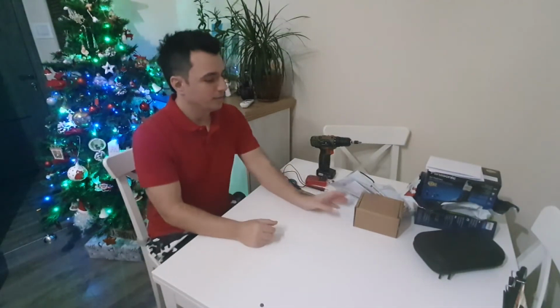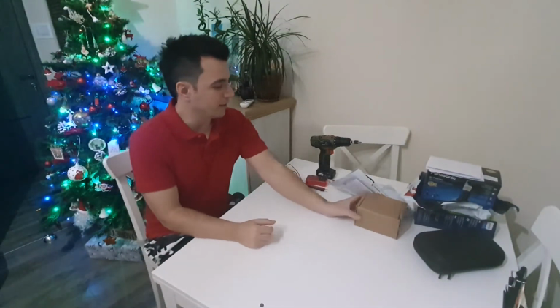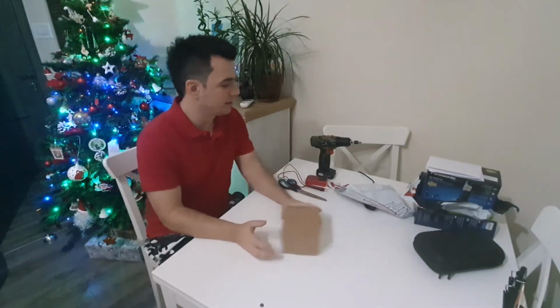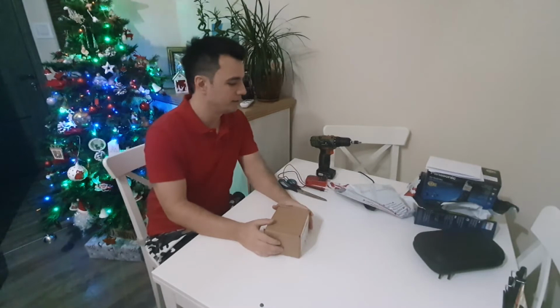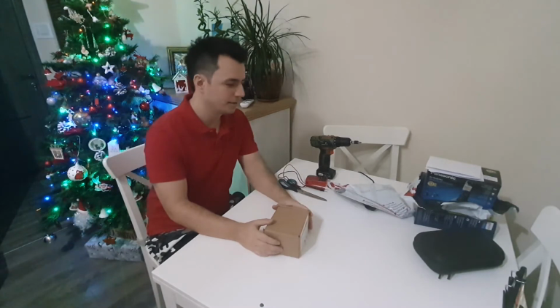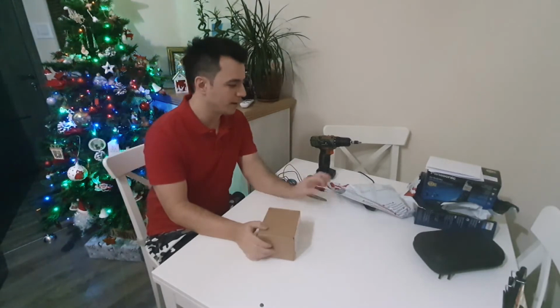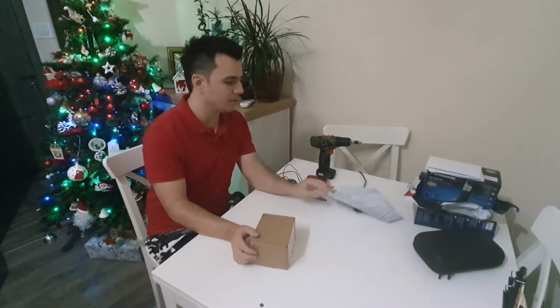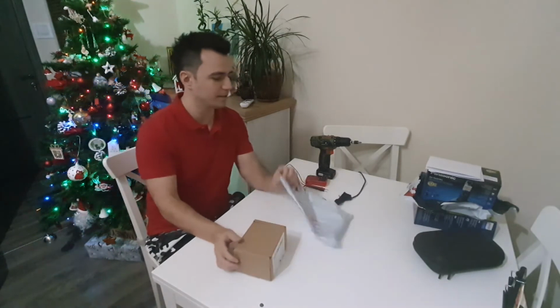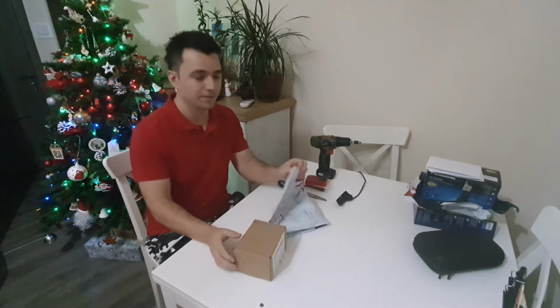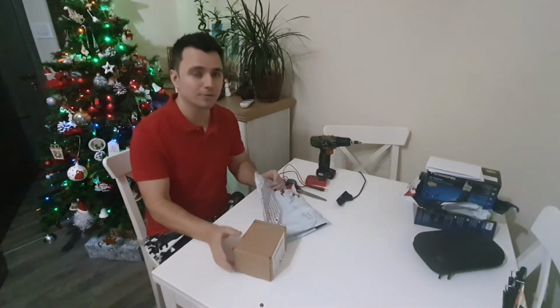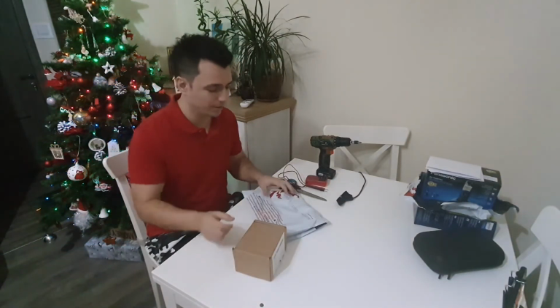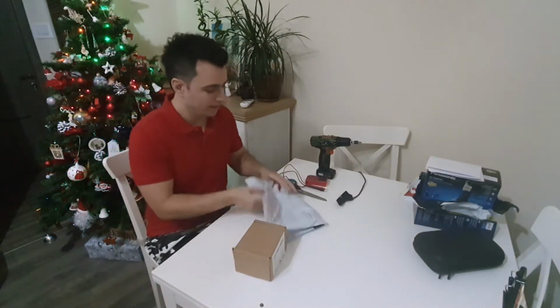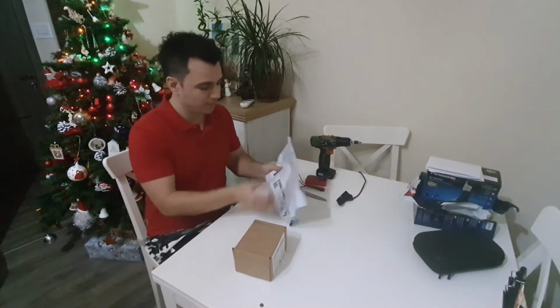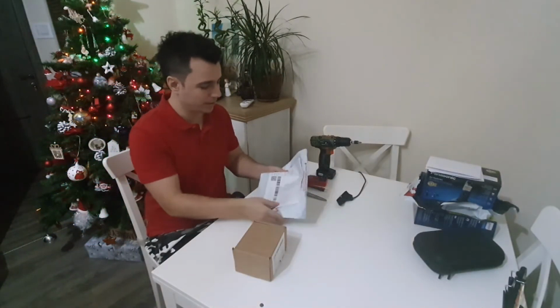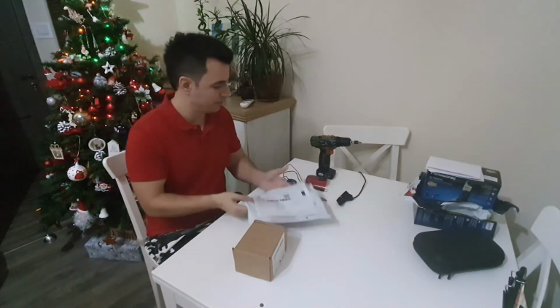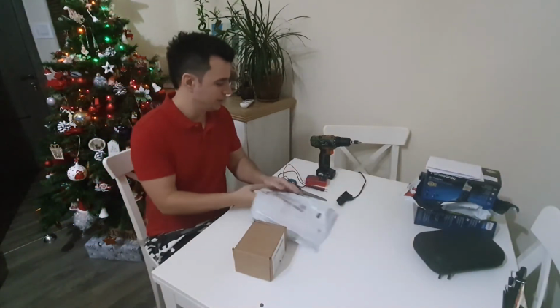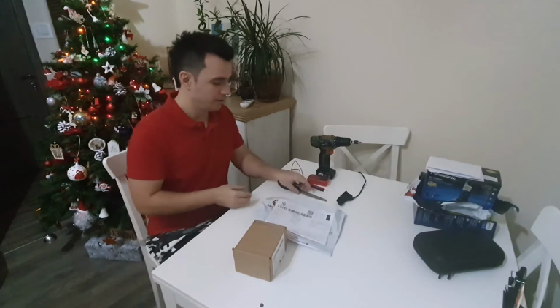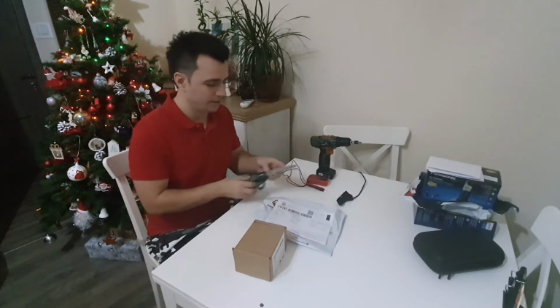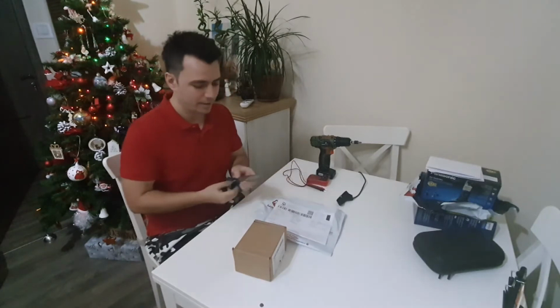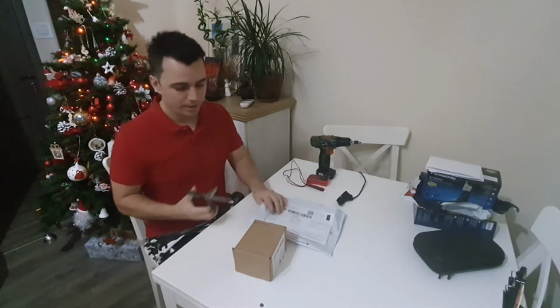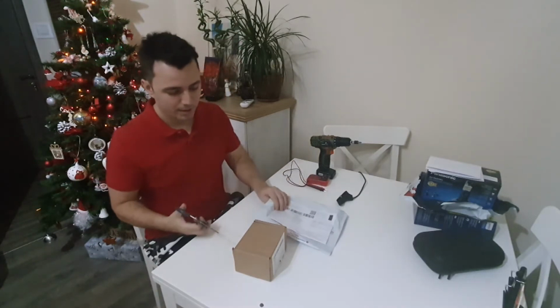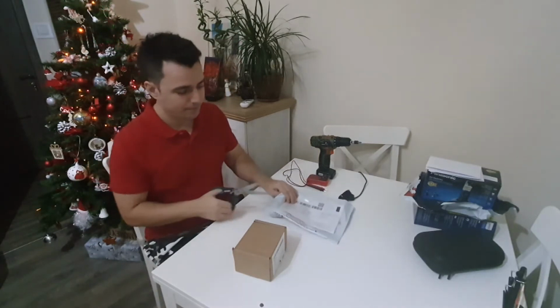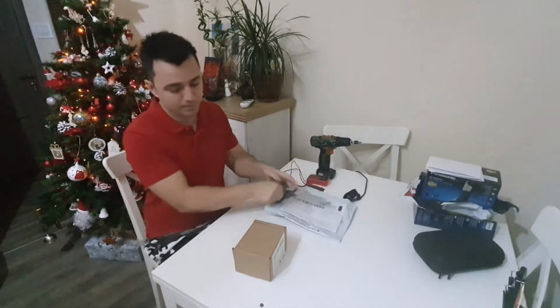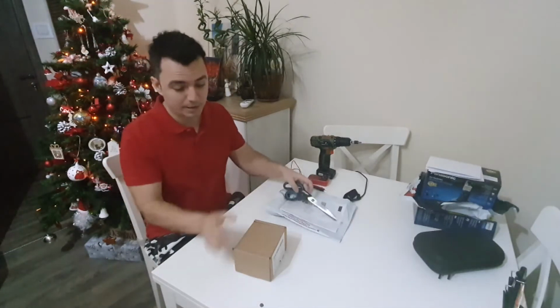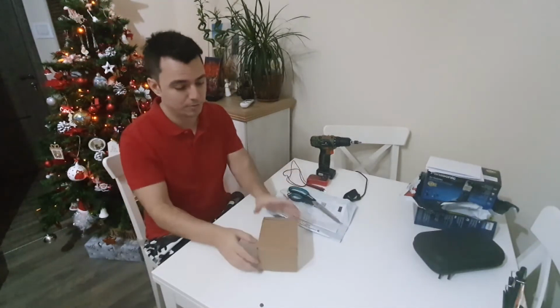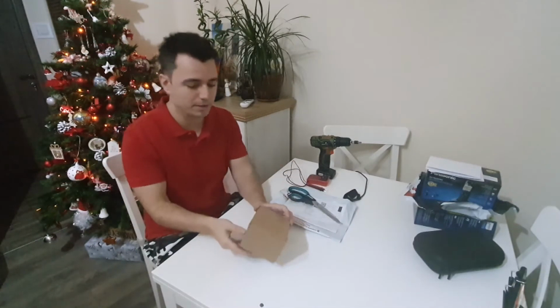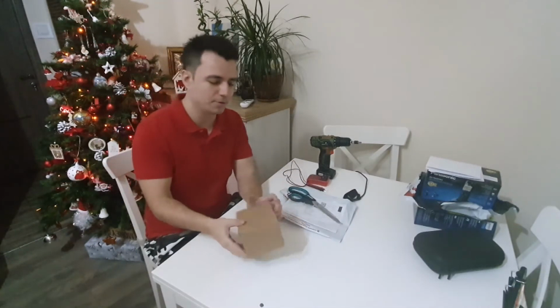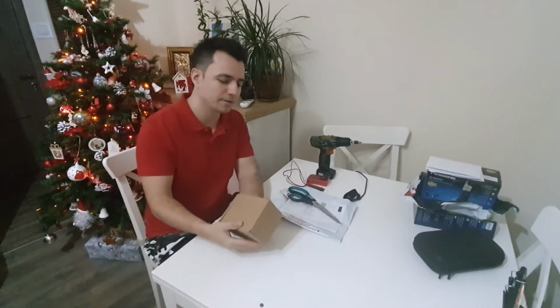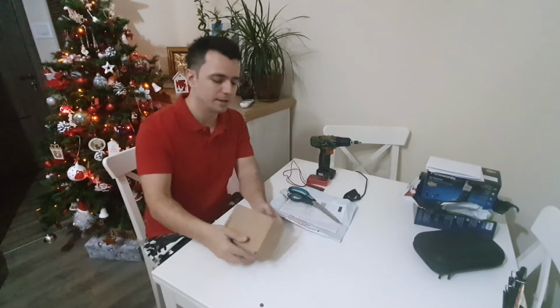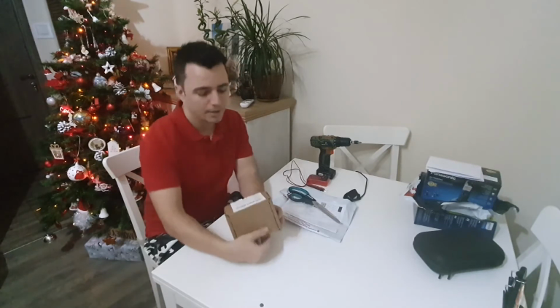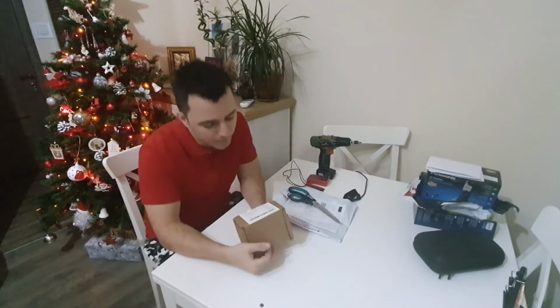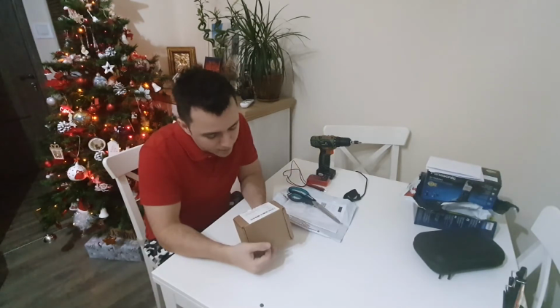Hey fellas. So we have two boxes. Welcome to the workshop, by the way. Let's start with this one because it looks a bit simpler.